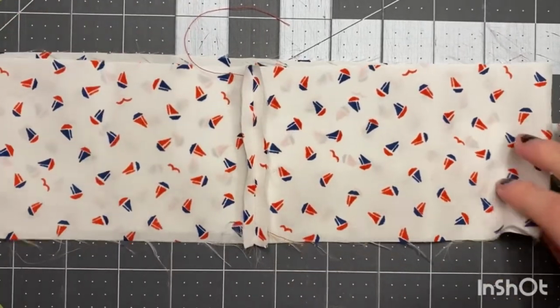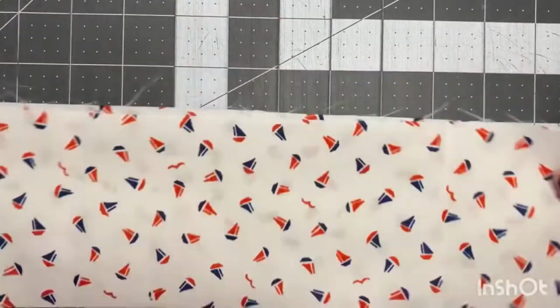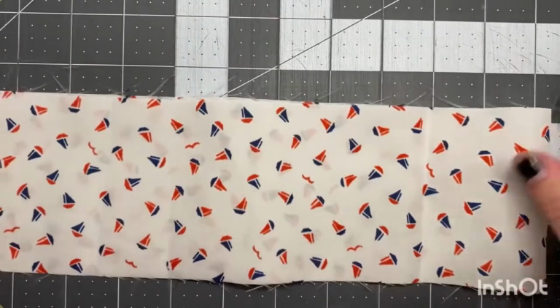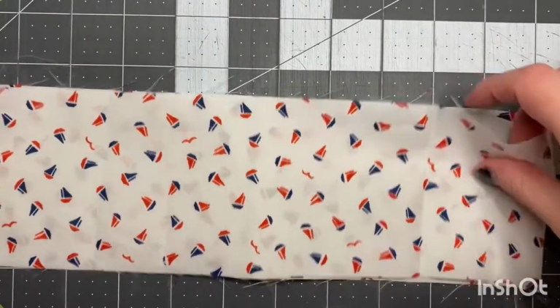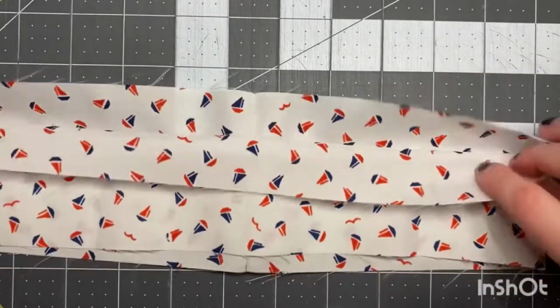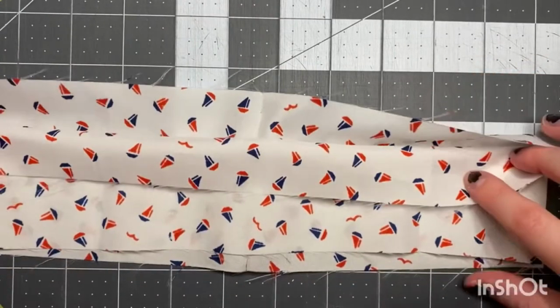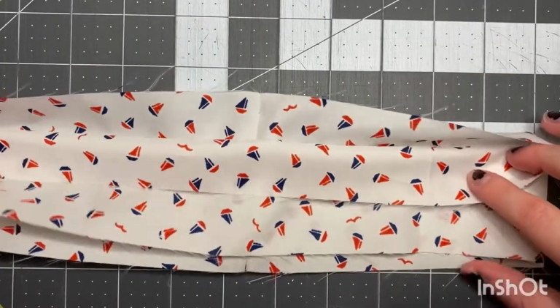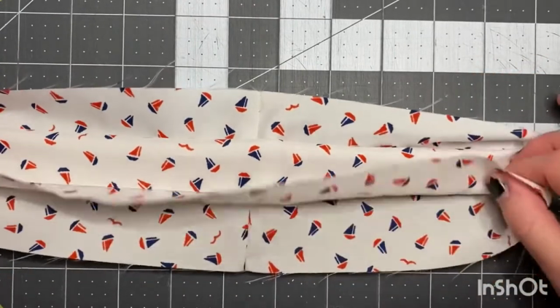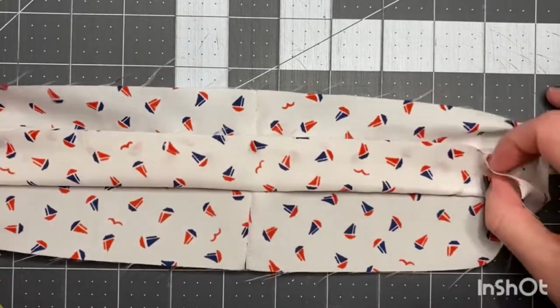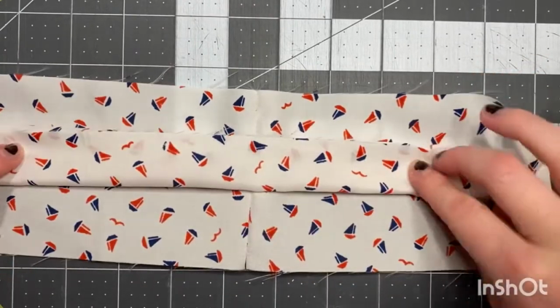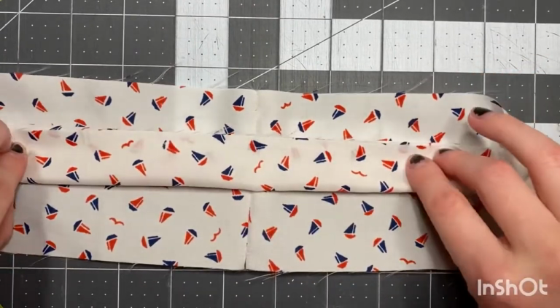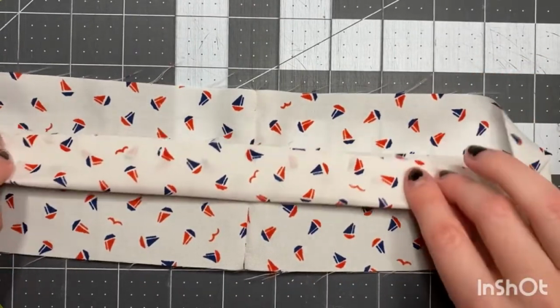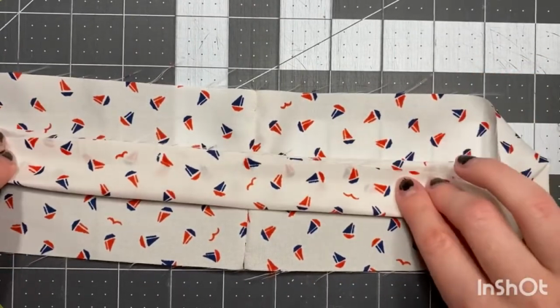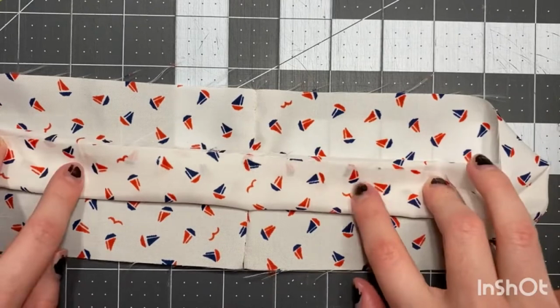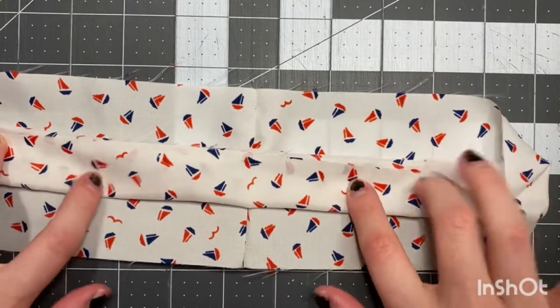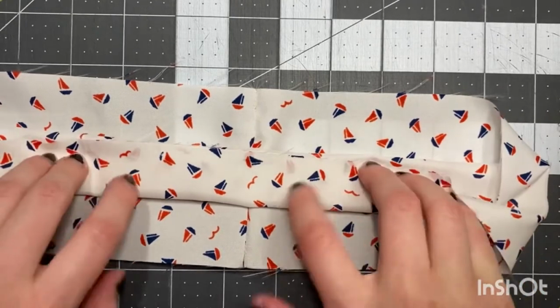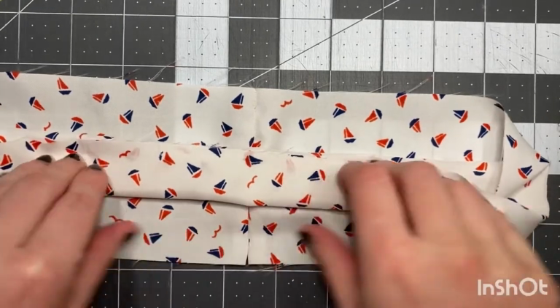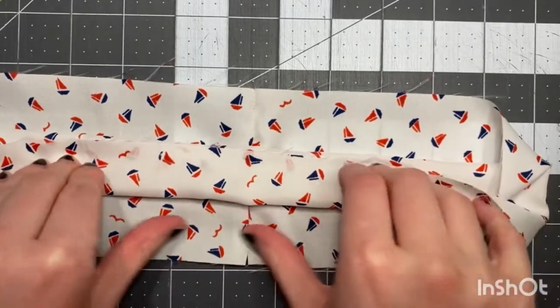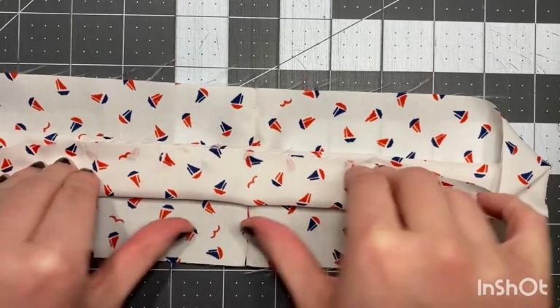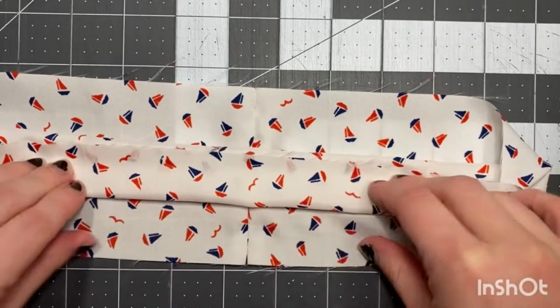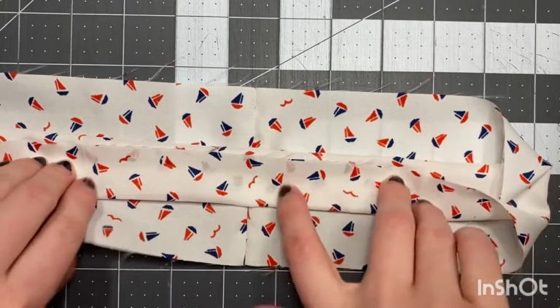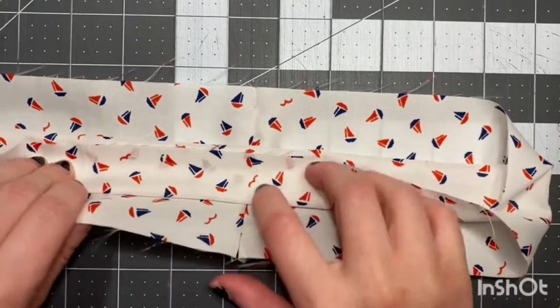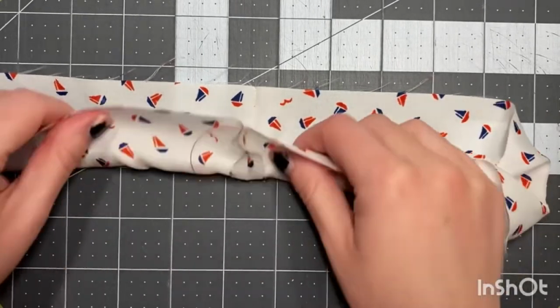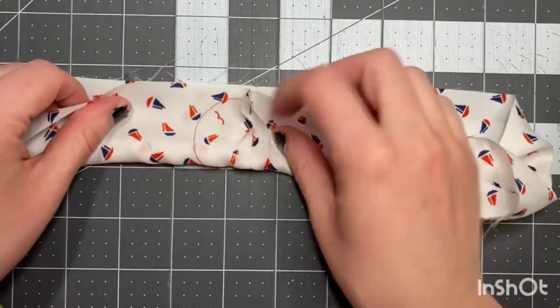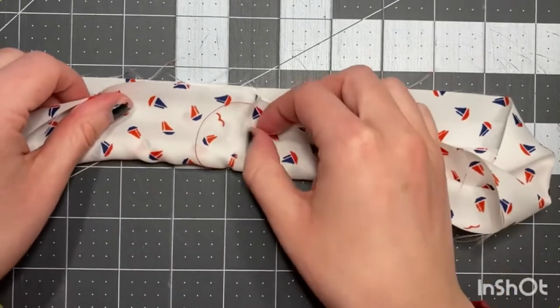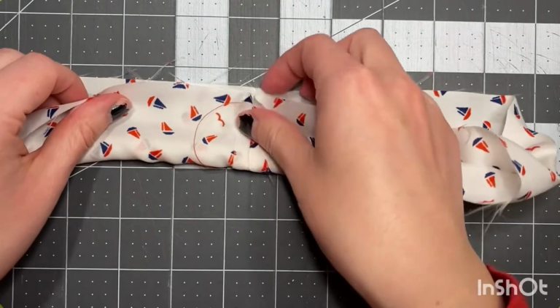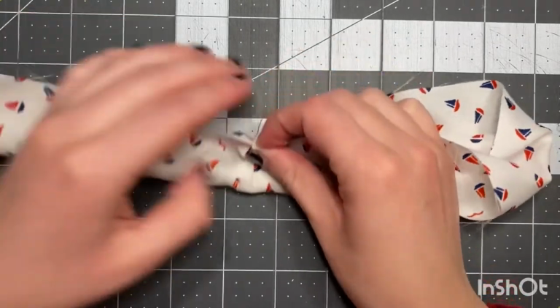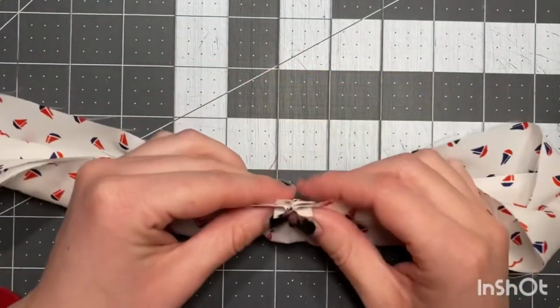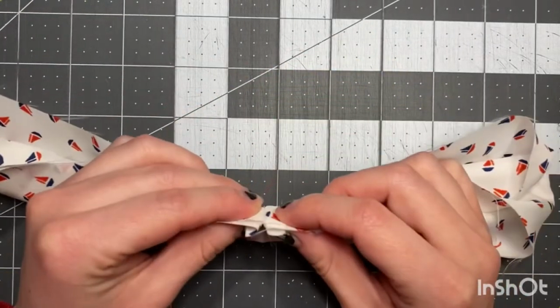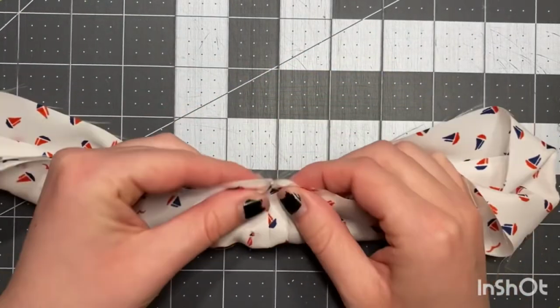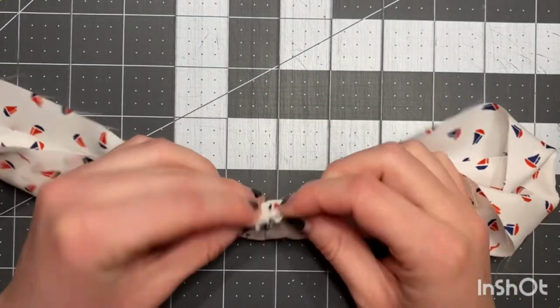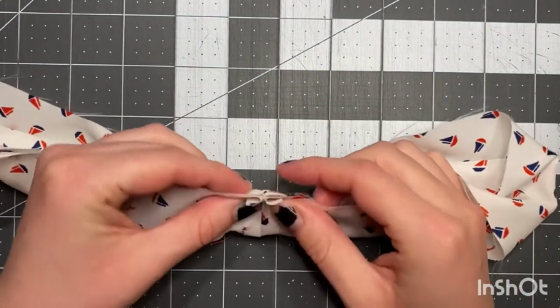Then we're gonna flip it over, fold up, fold up — so we're making a little burrito. This is the inner part, this is the right side, and then we're gonna fold and make sure that our creases touch.